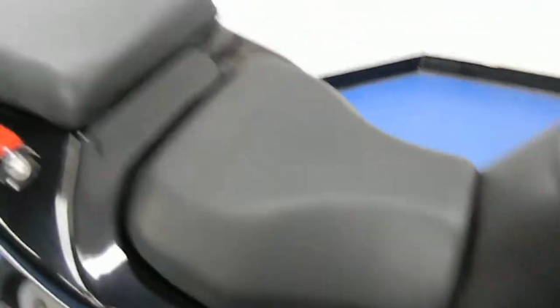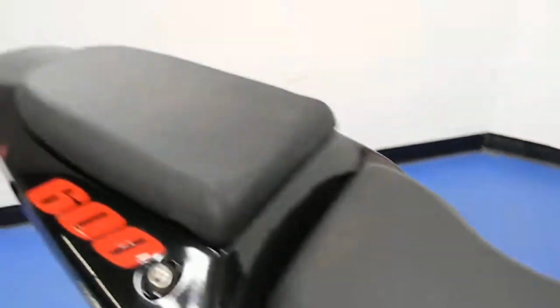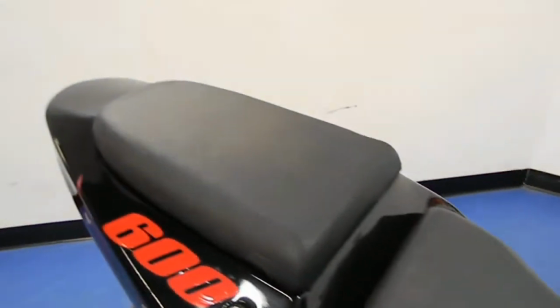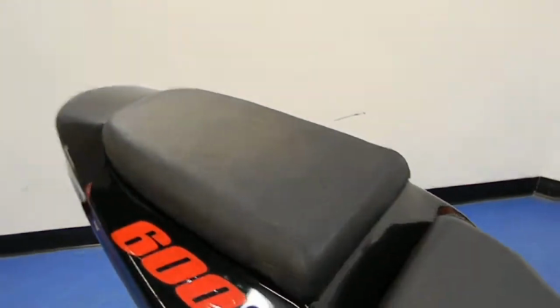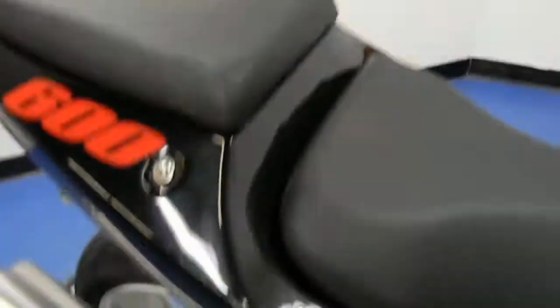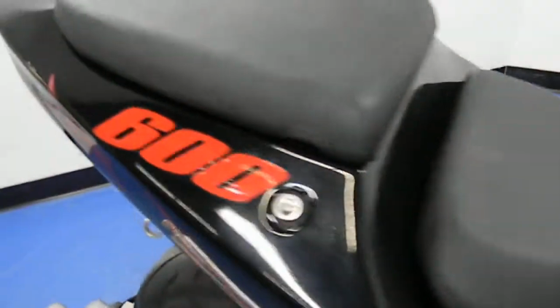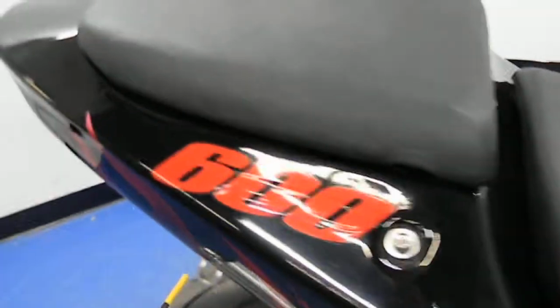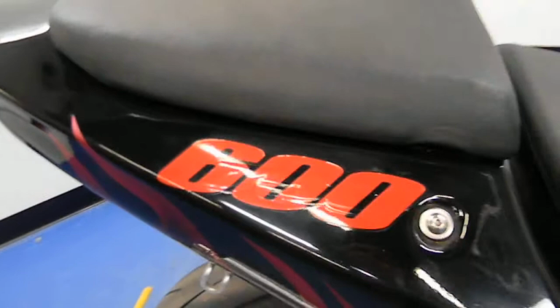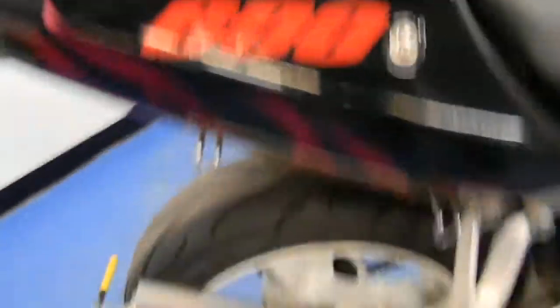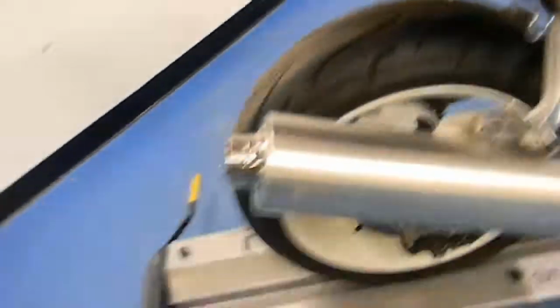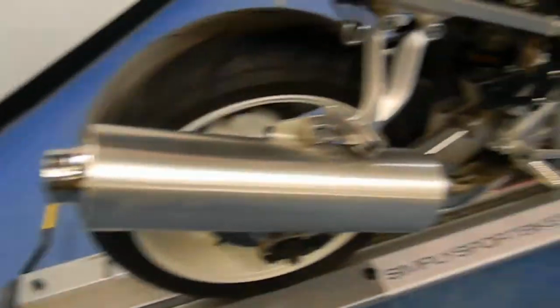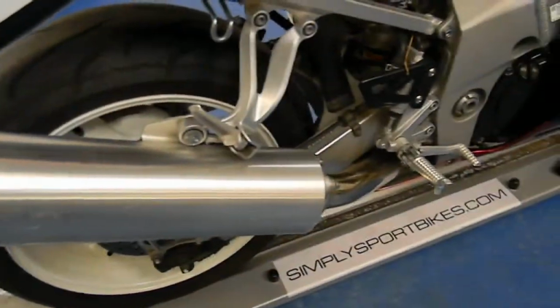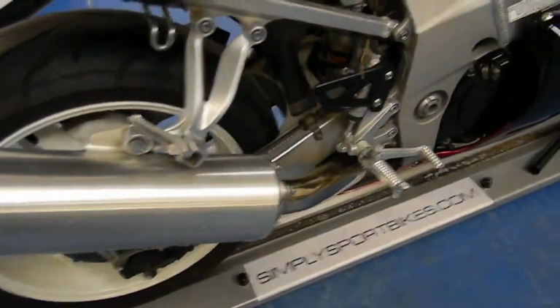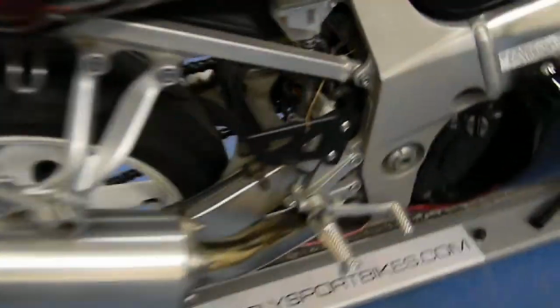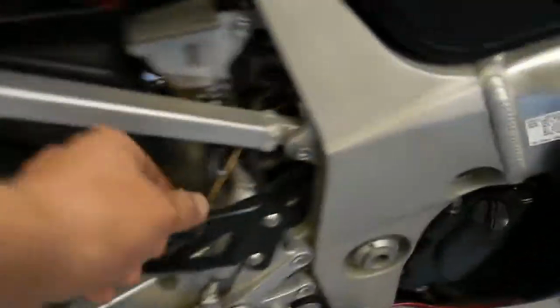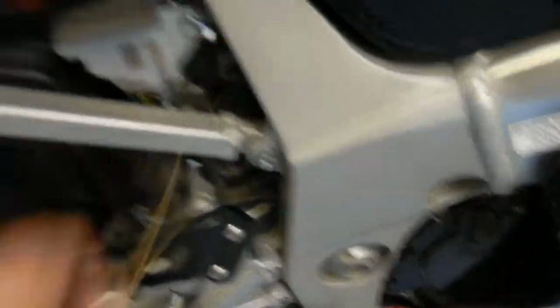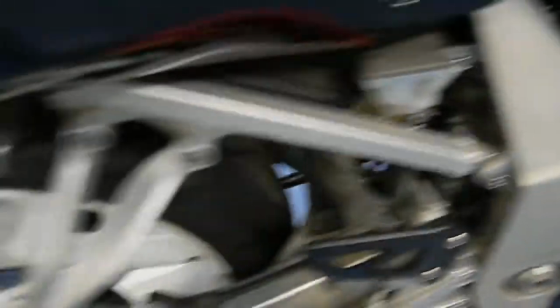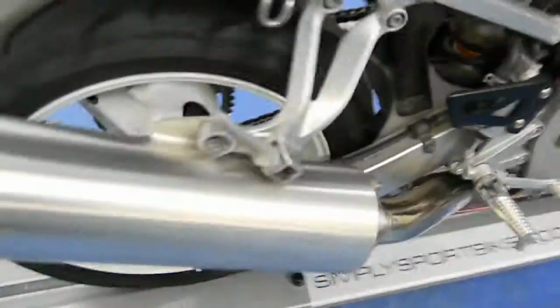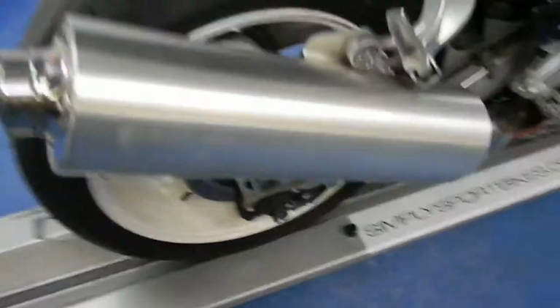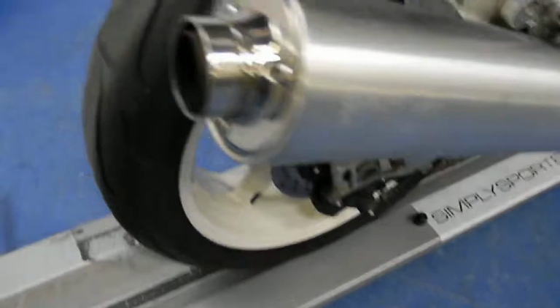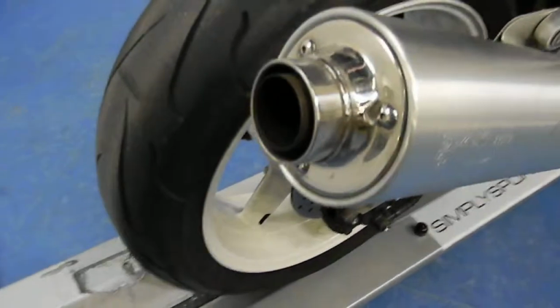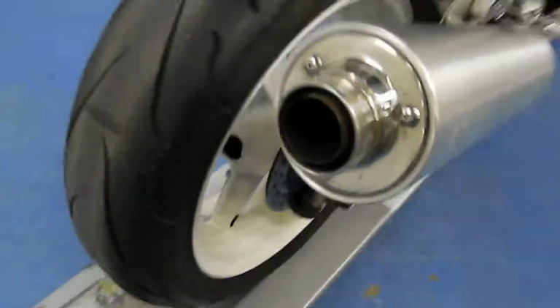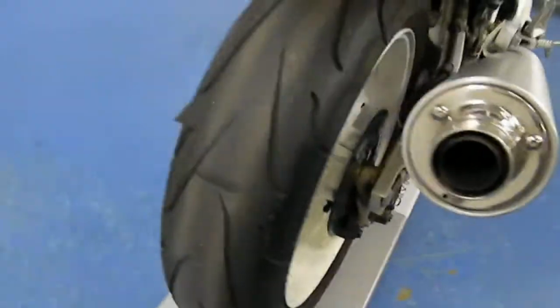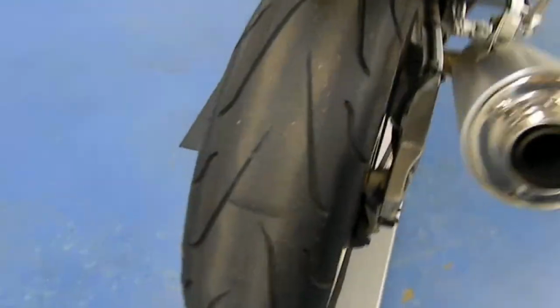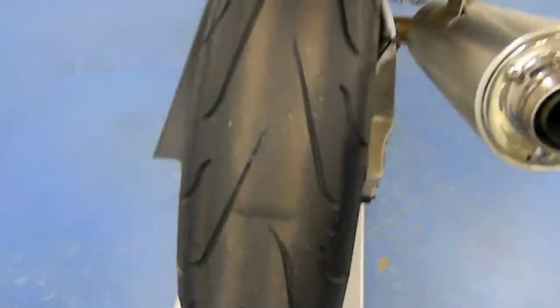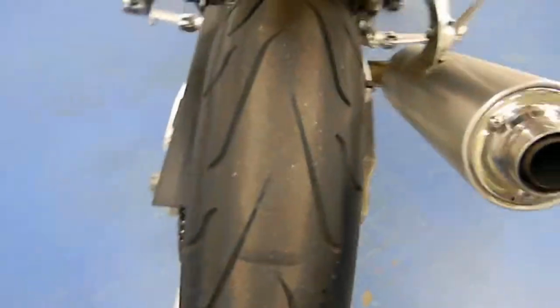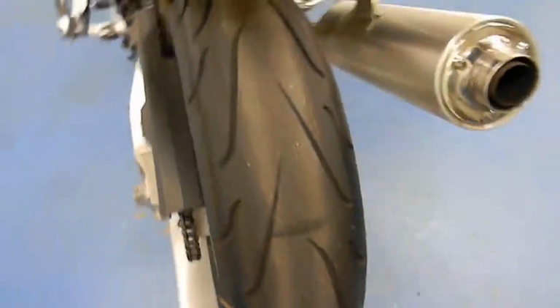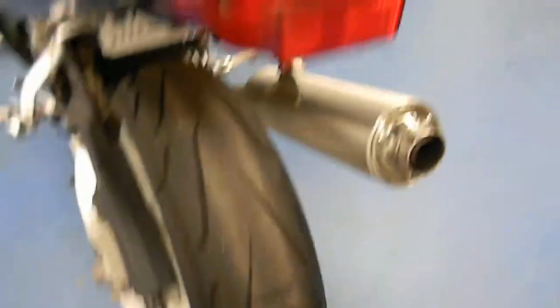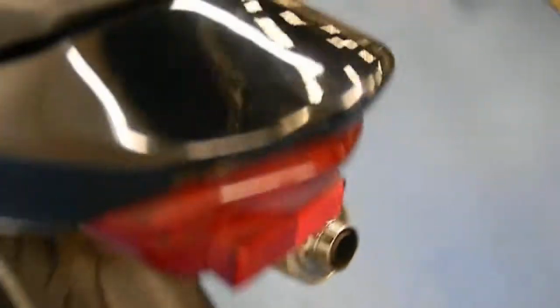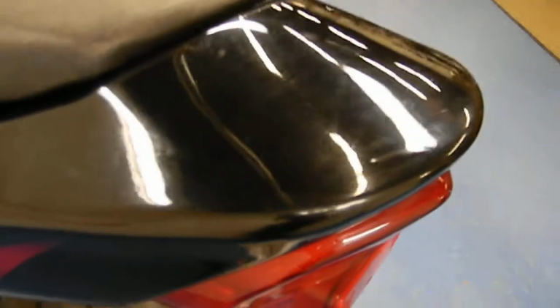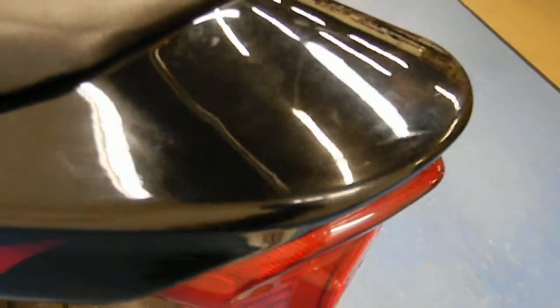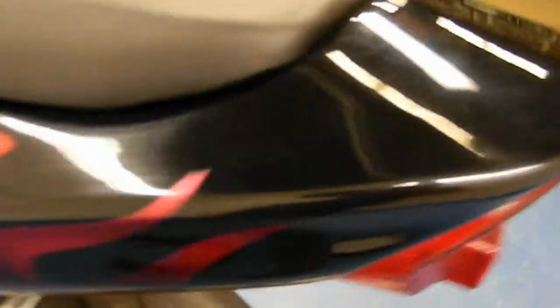Seats are also both in good shape. It still has the stock exhaust pipe on there. Rear wheel and rear tire still have some good tread on there. A couple little scratches on the tail section.